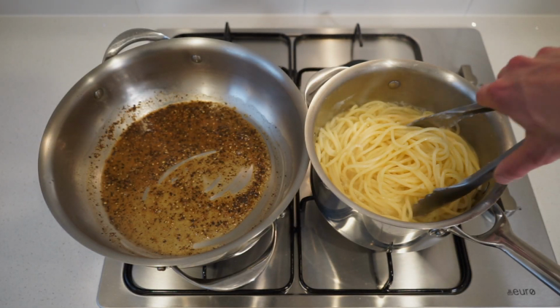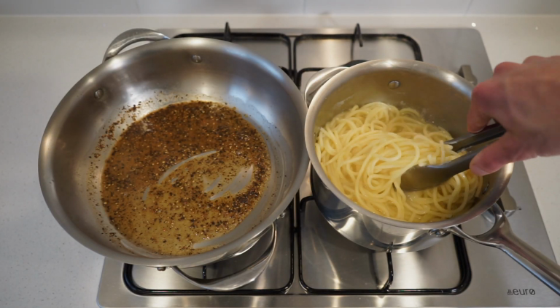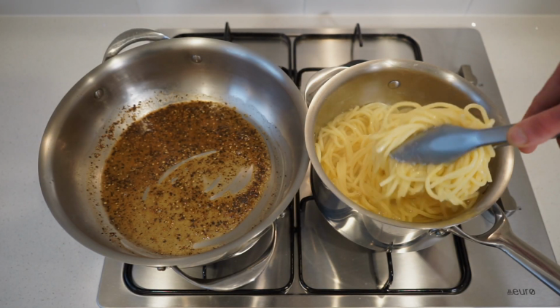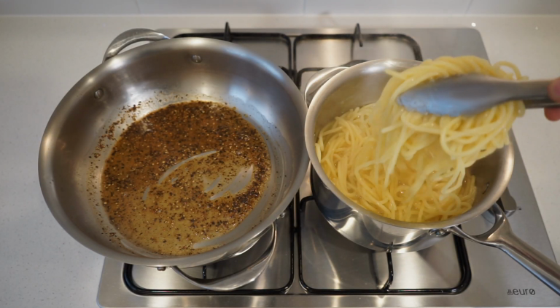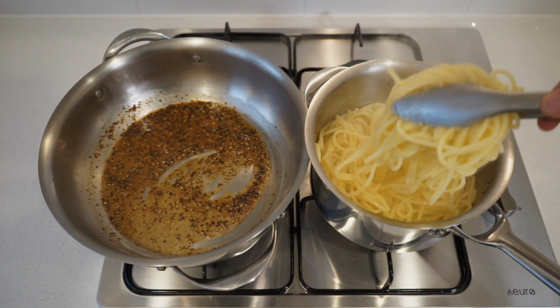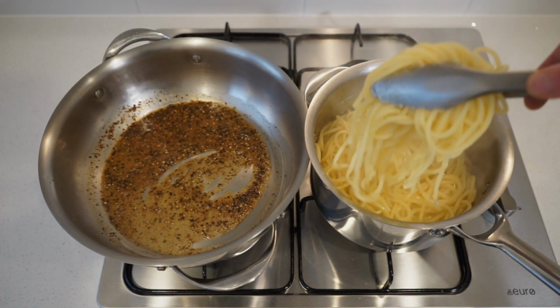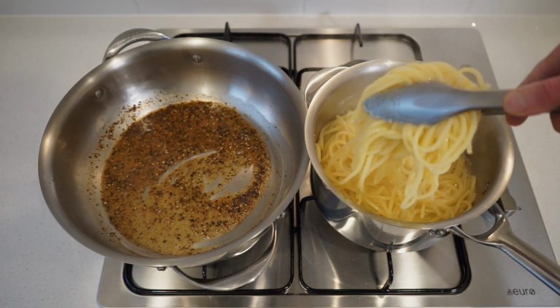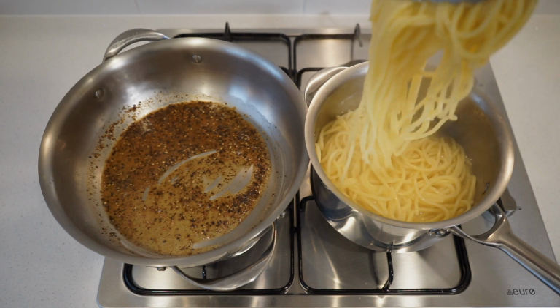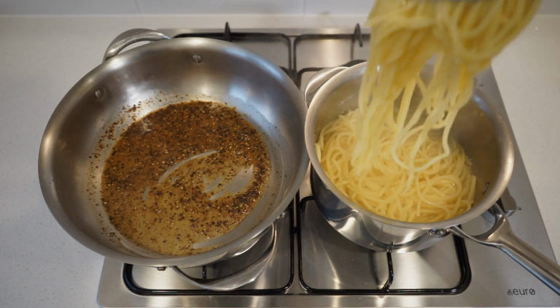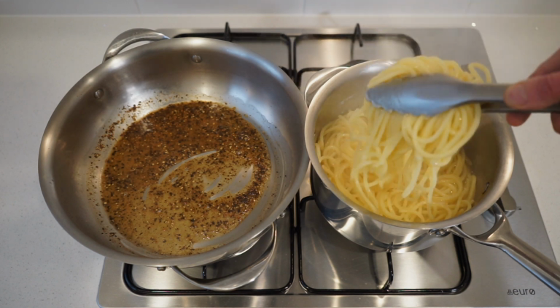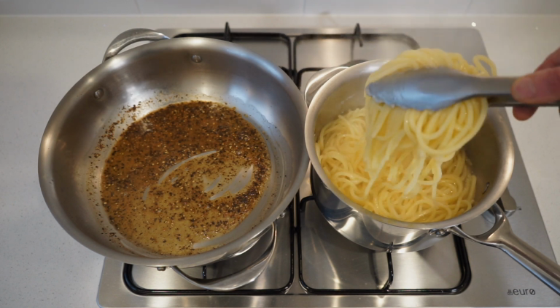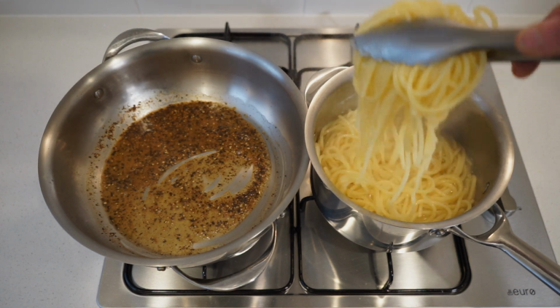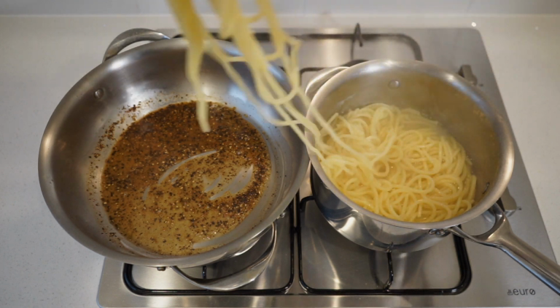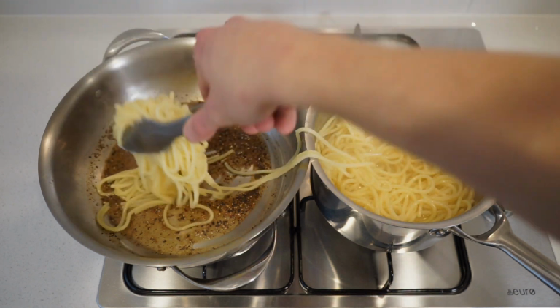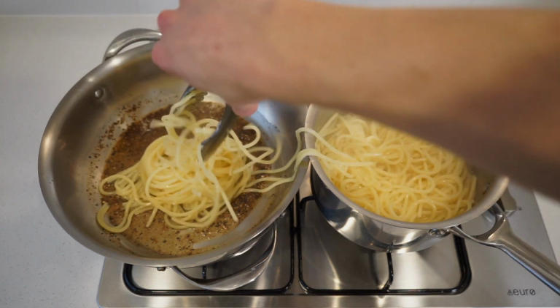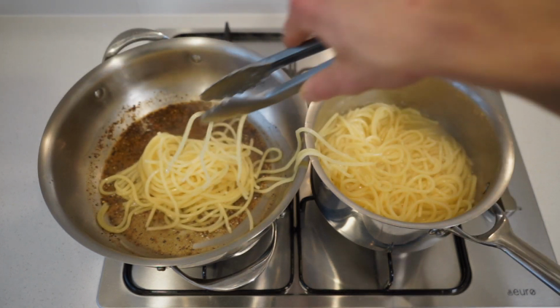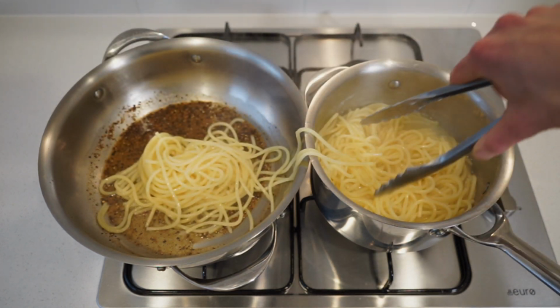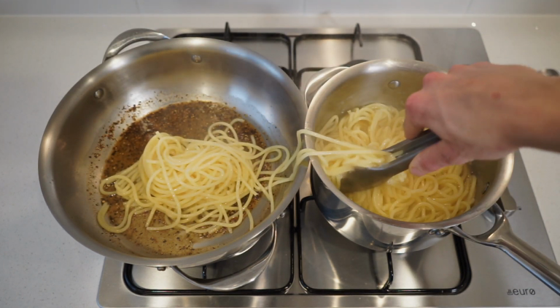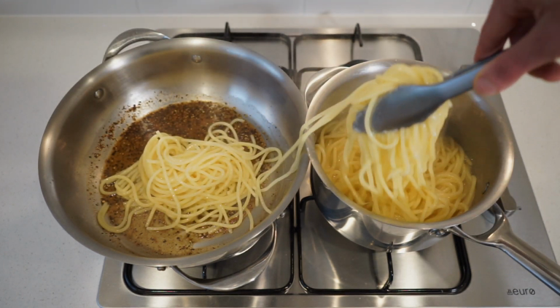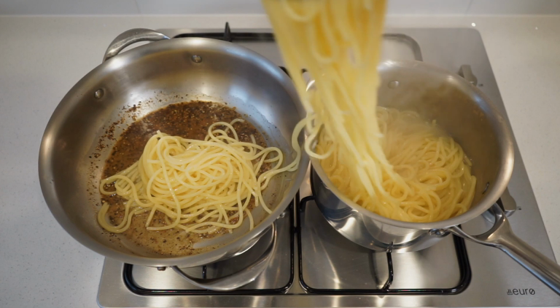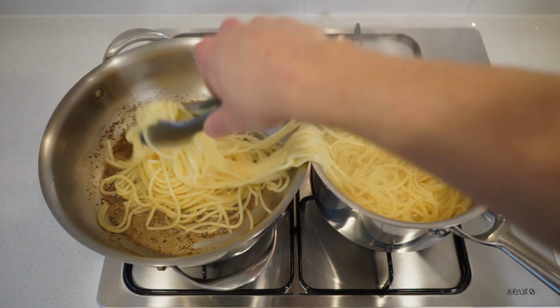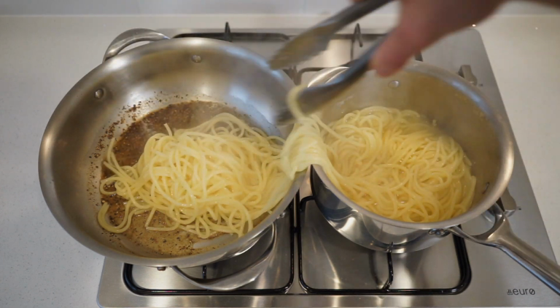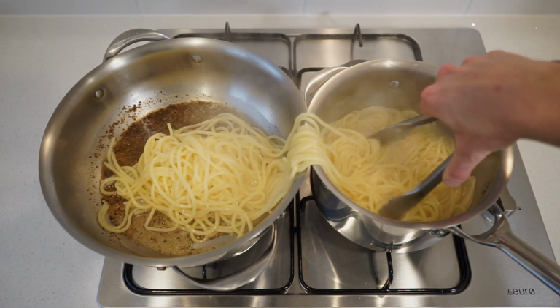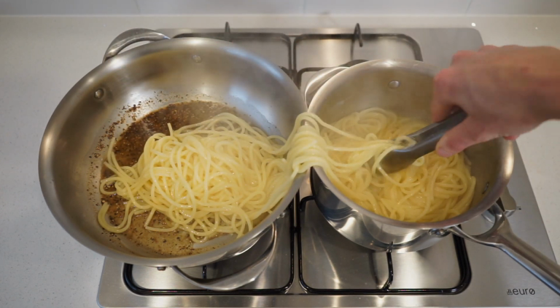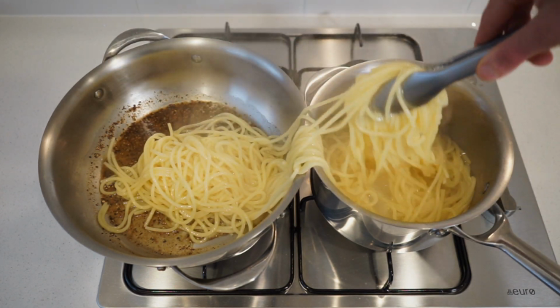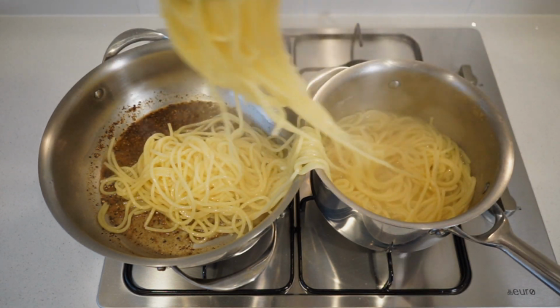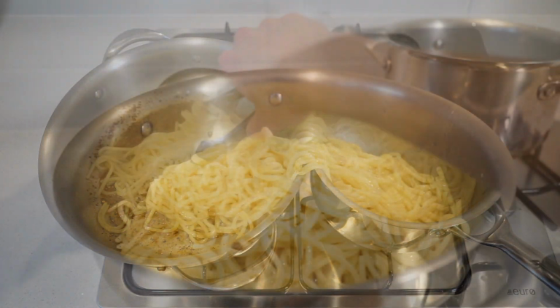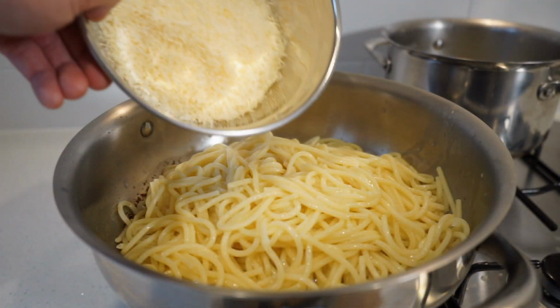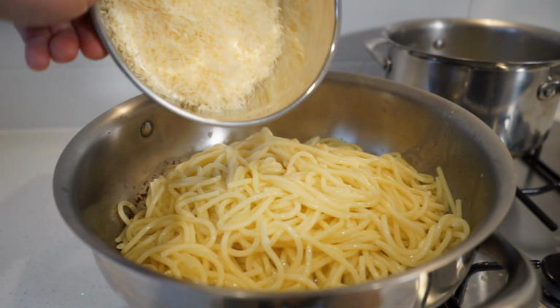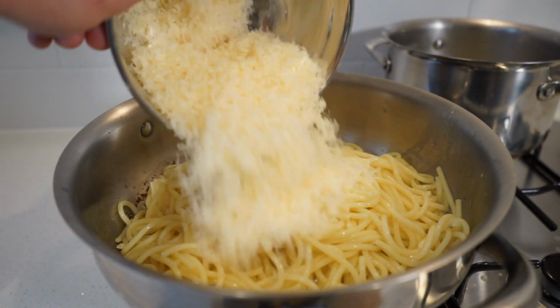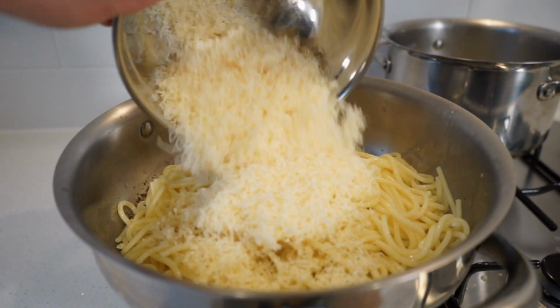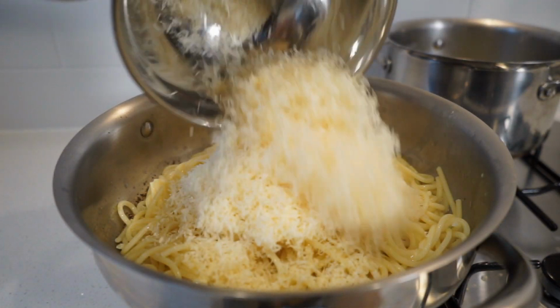Now that the pasta is al dente, carefully transfer it to the pan — bringing over a little bit of pasta water is completely fine as we're going to be adding more anyway. Turn both the pot and pan off the heat at this stage, then add in the grated cheese.